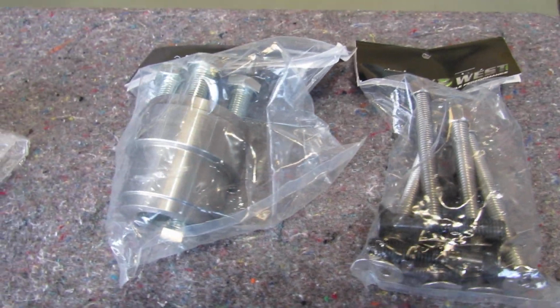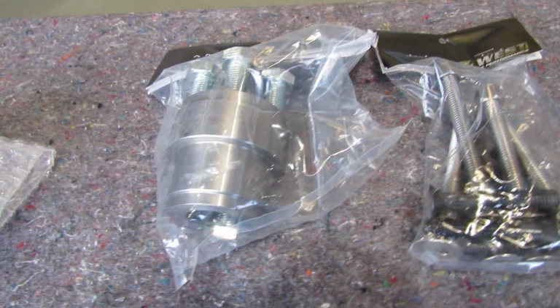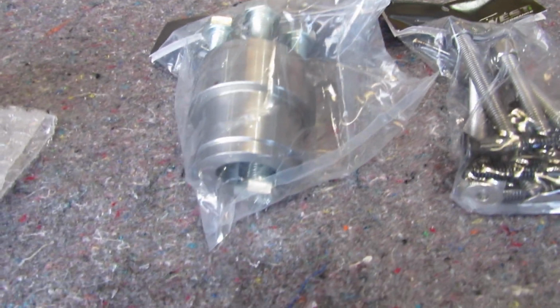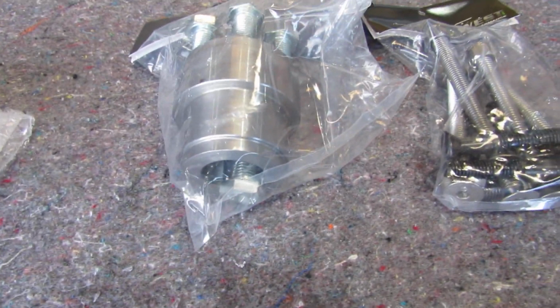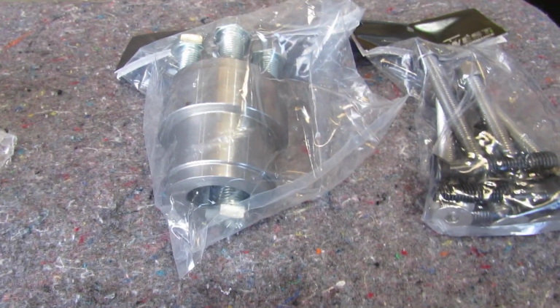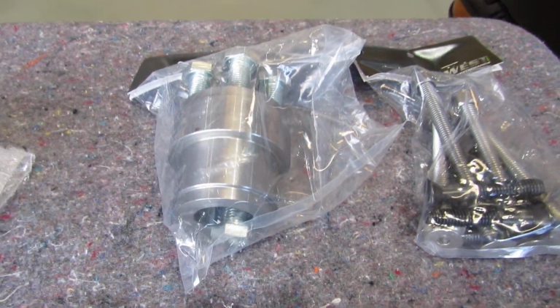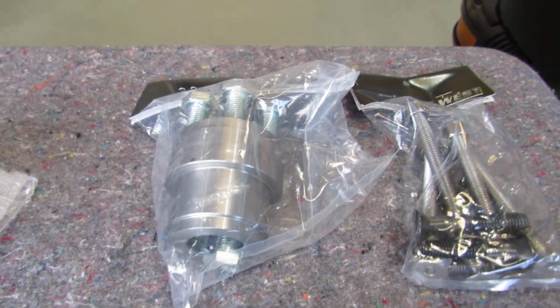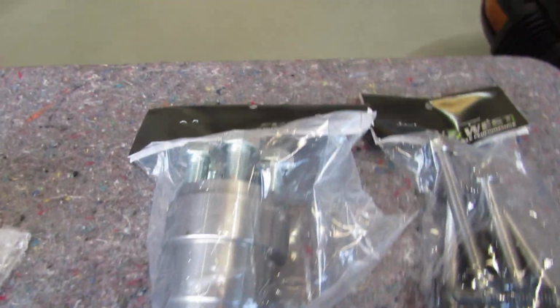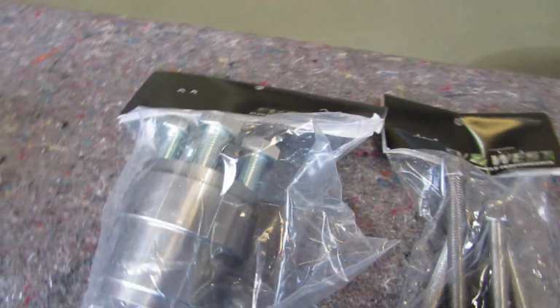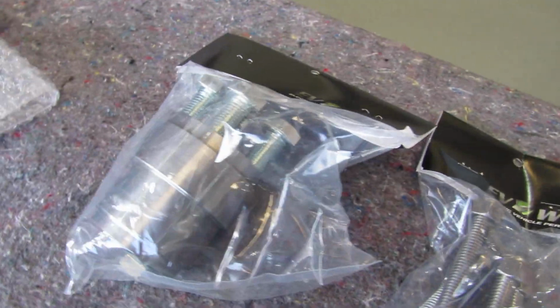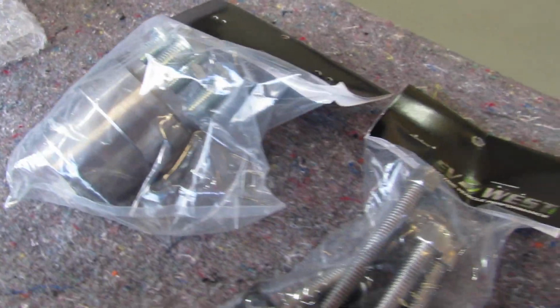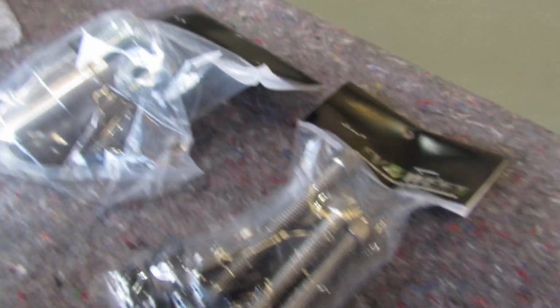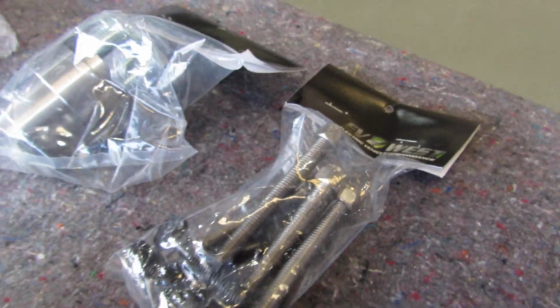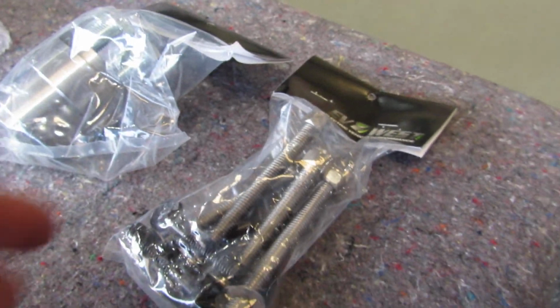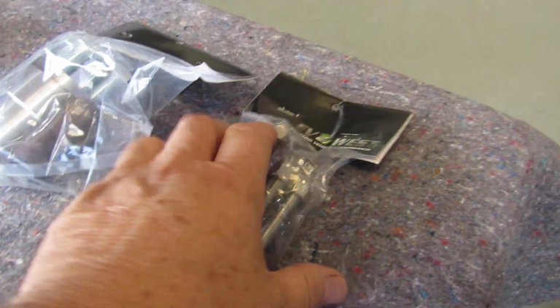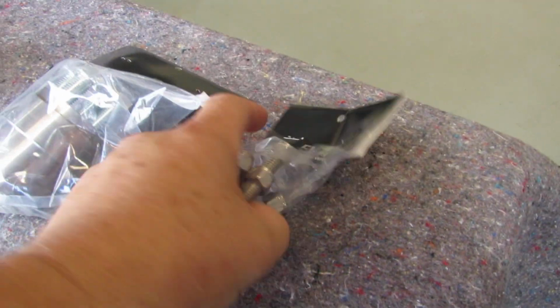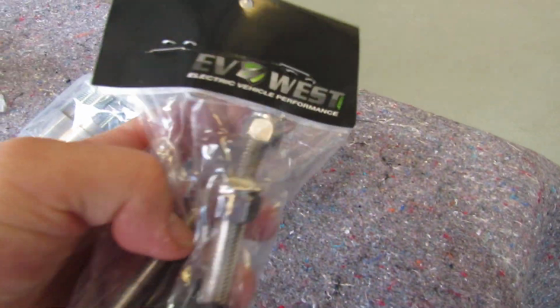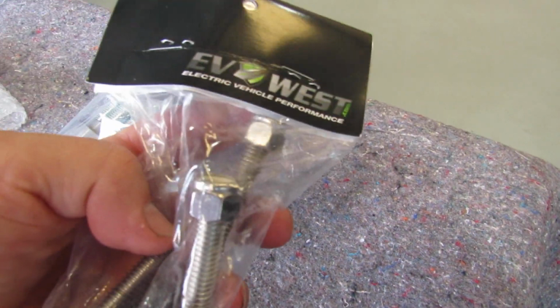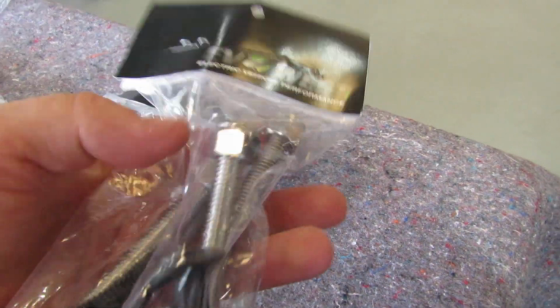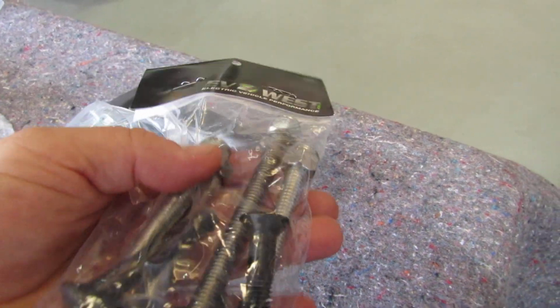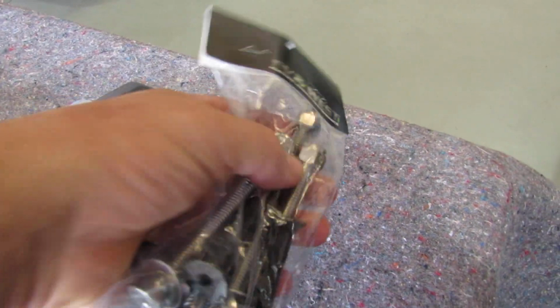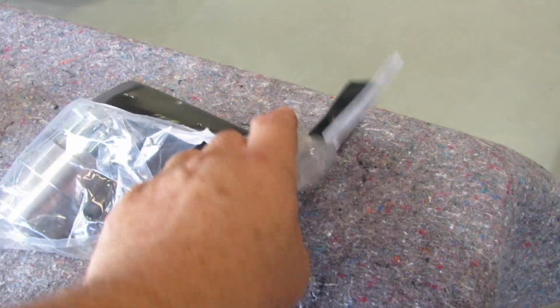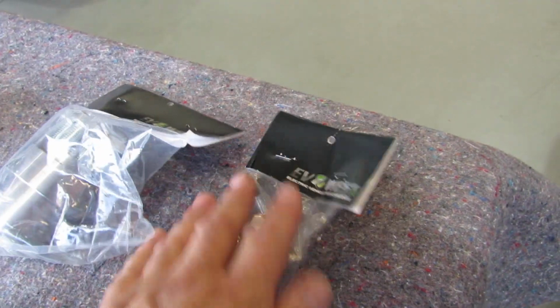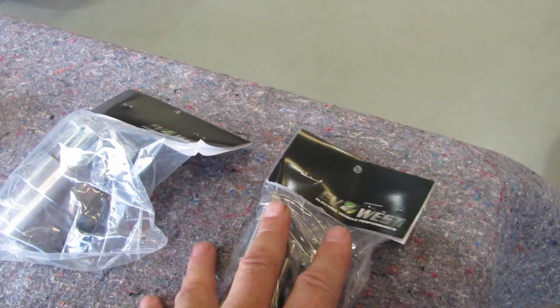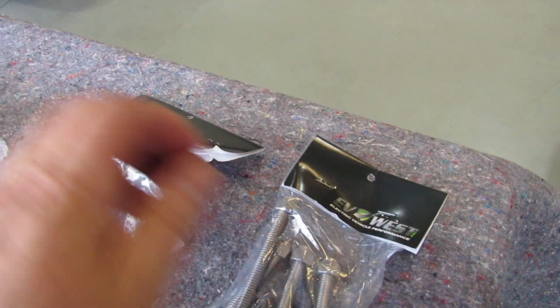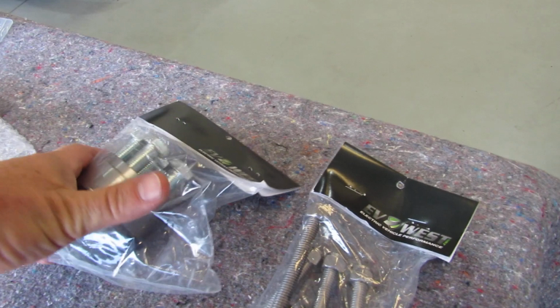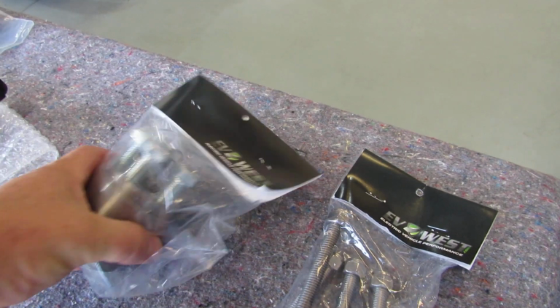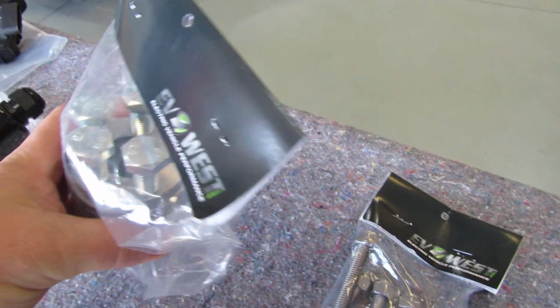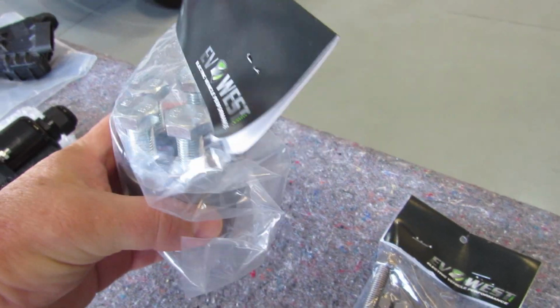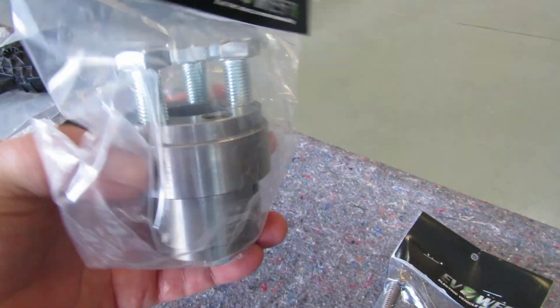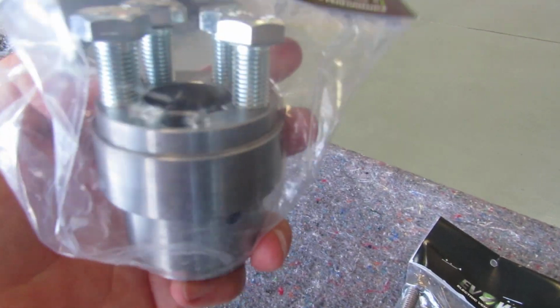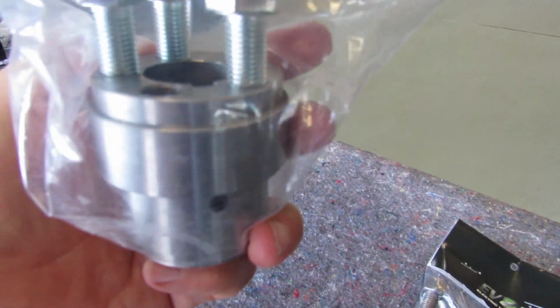Maybe that's for the crankshaft — I'm not sure. One of the things I noticed is that on the packages, they don't really say what they are, but common sense would show what they are.